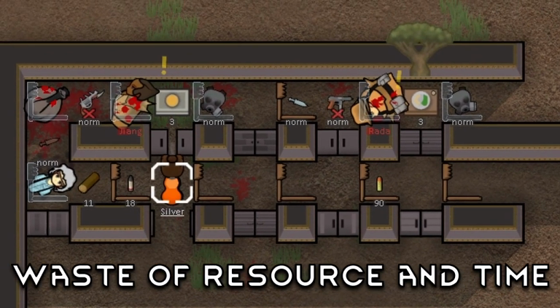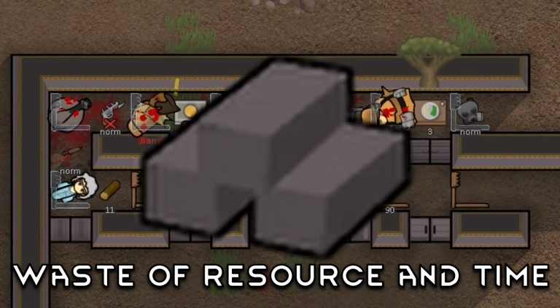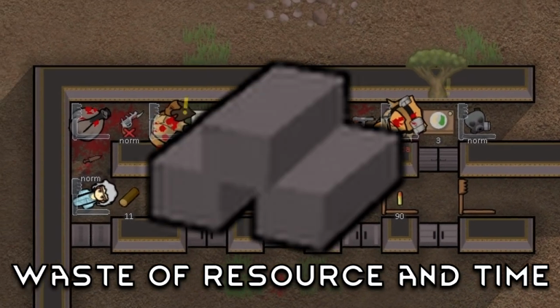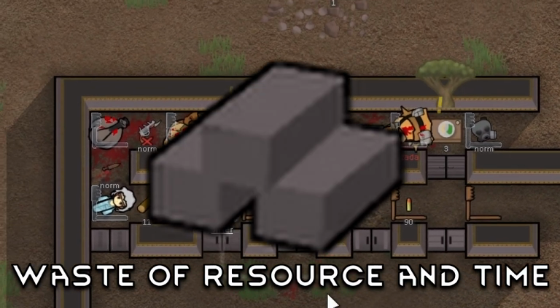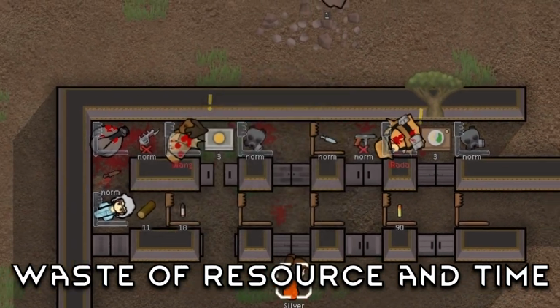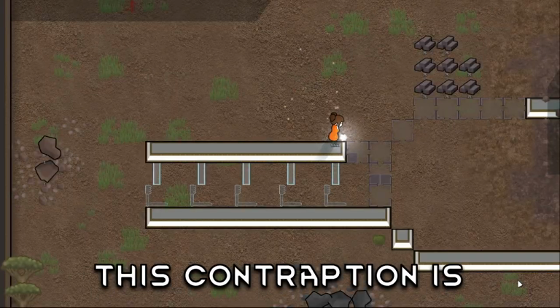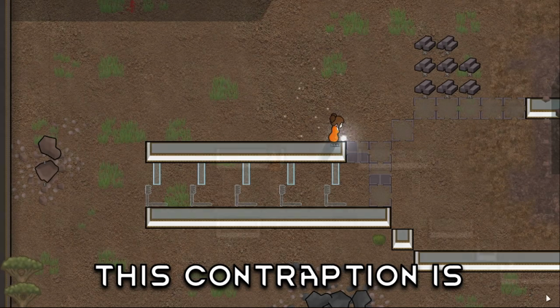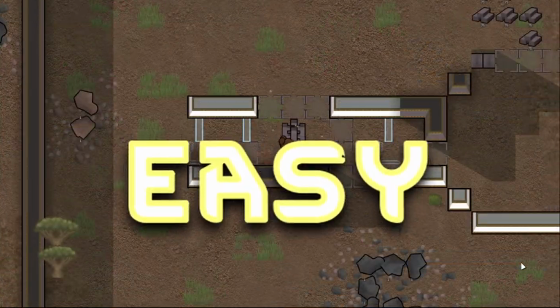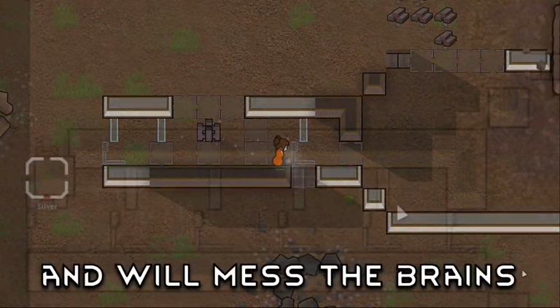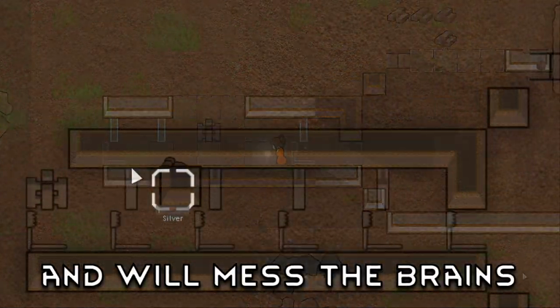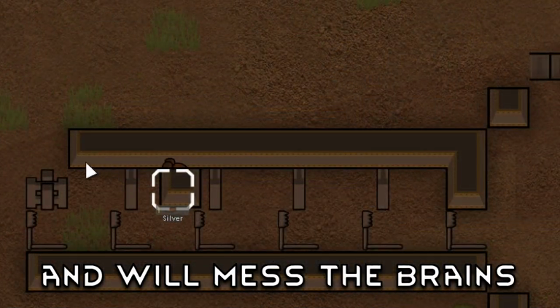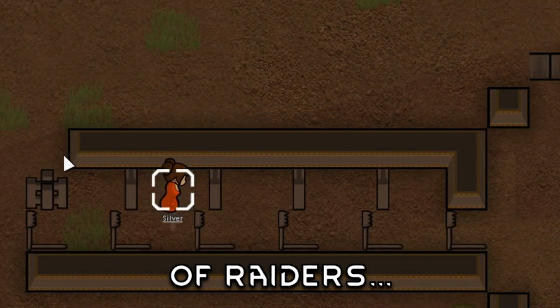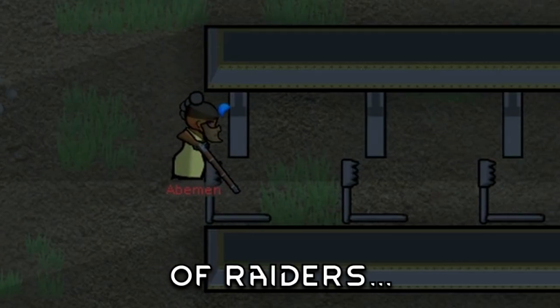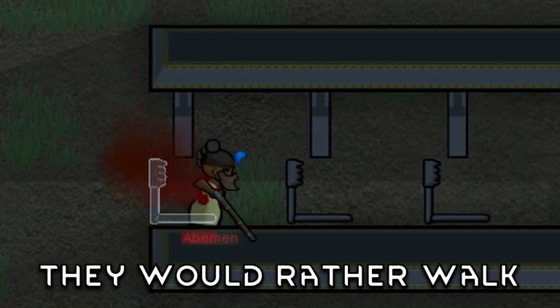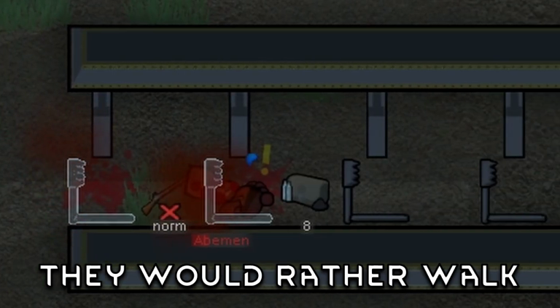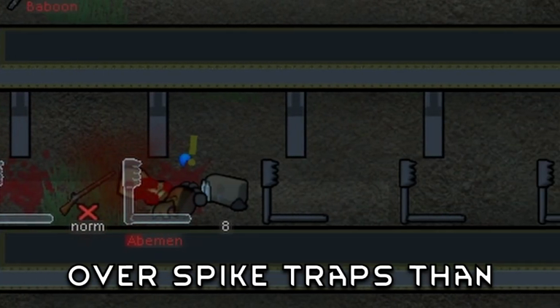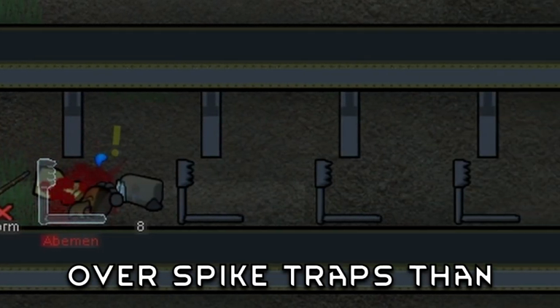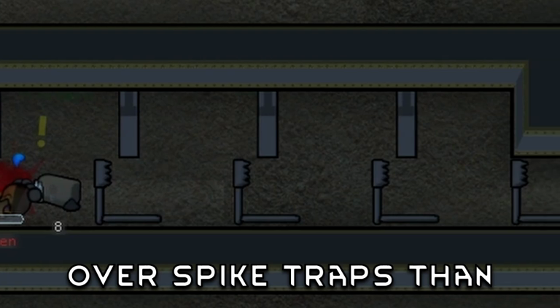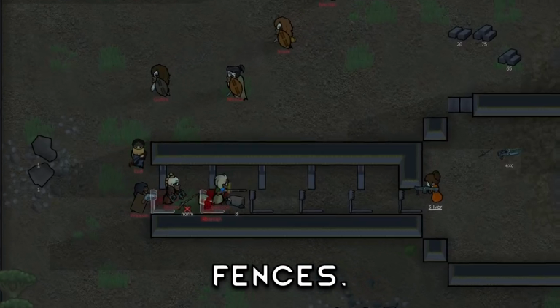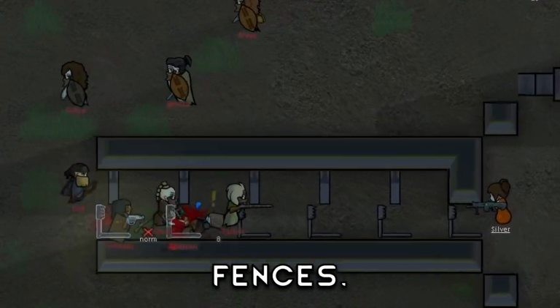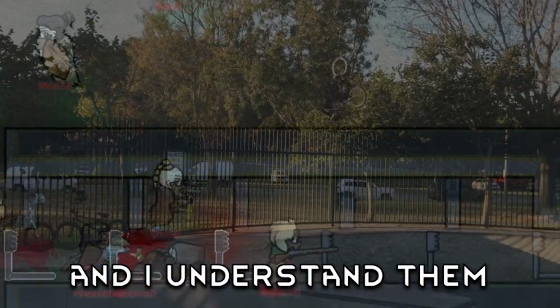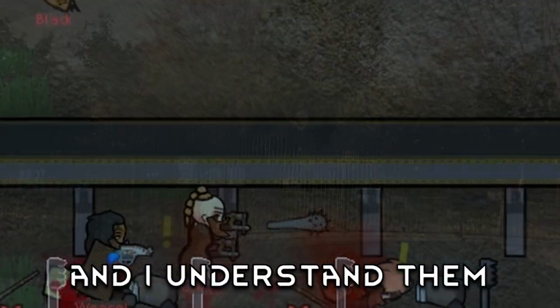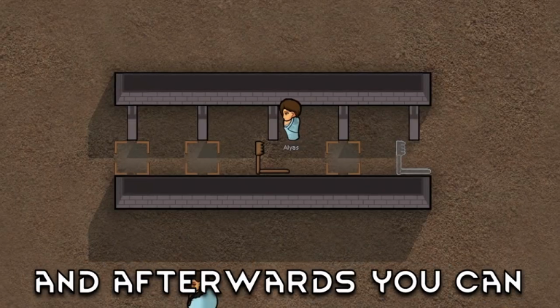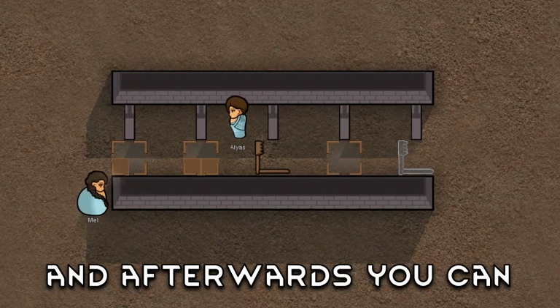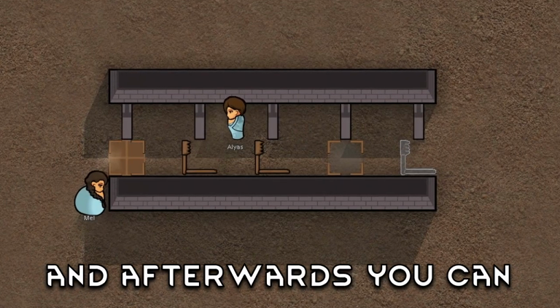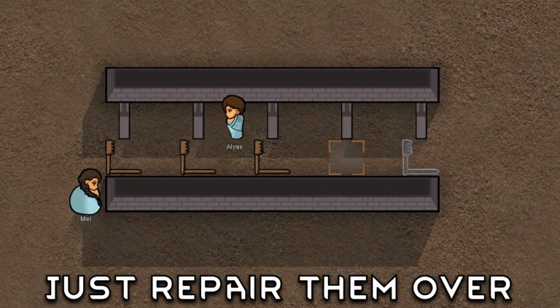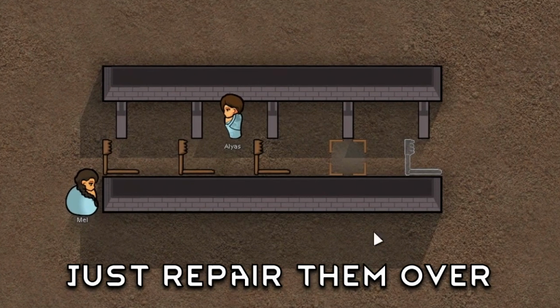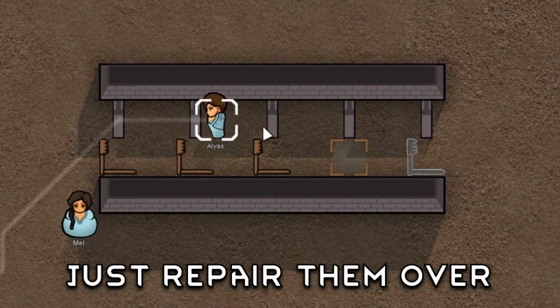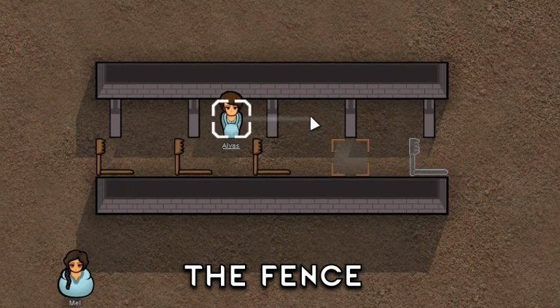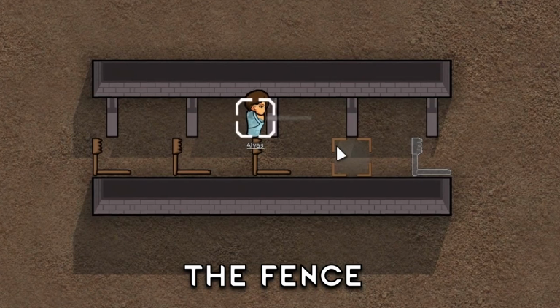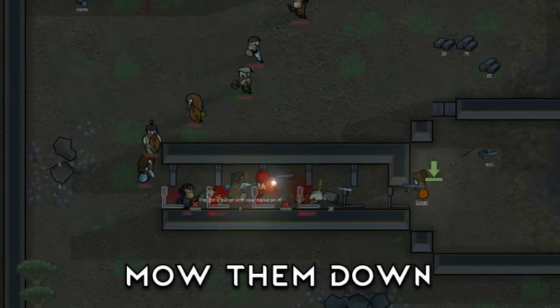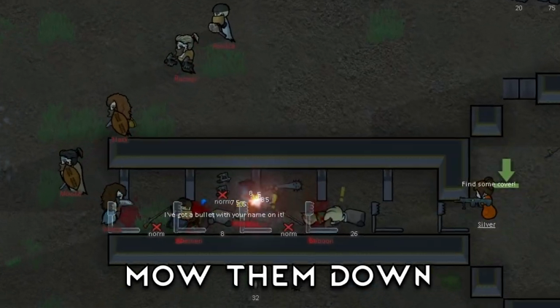This contraption will mess with the brains of raiders — they would rather walk over spike traps than fences. Afterwards, you can just repair them. This defense will mow them down.